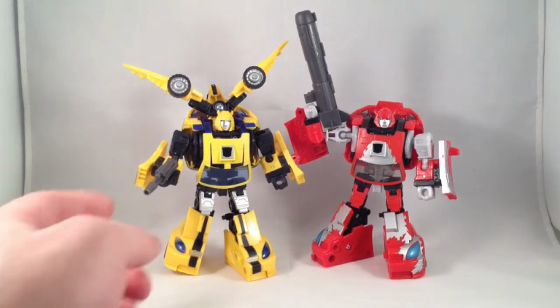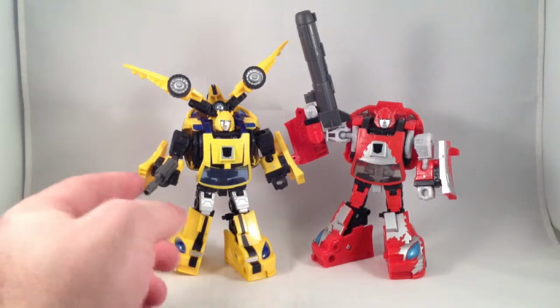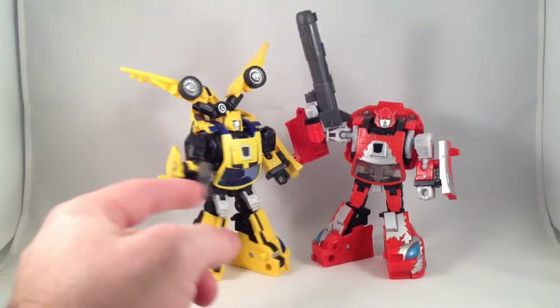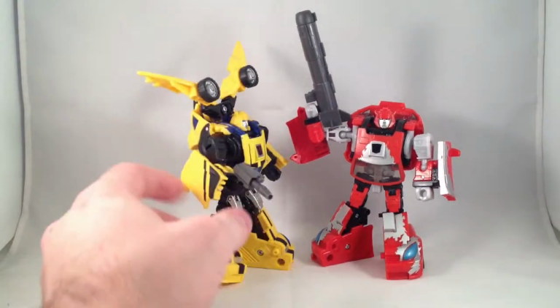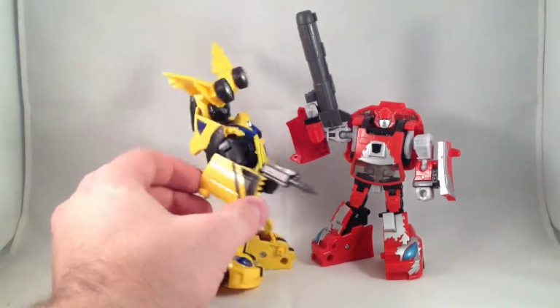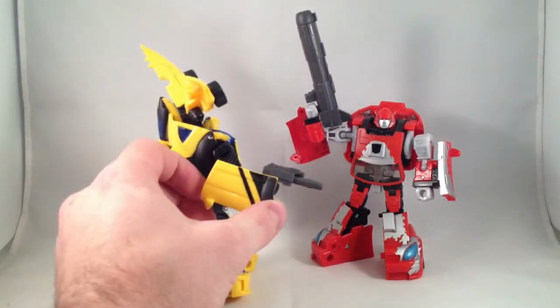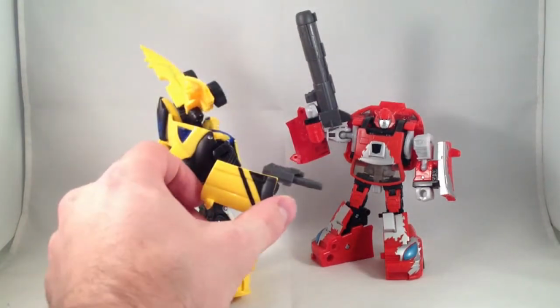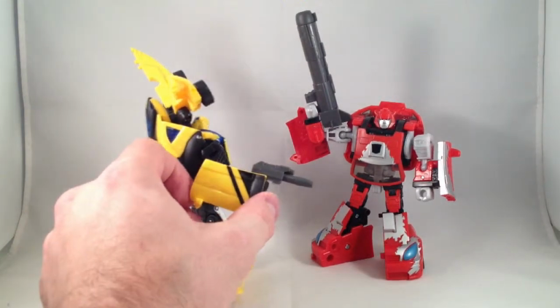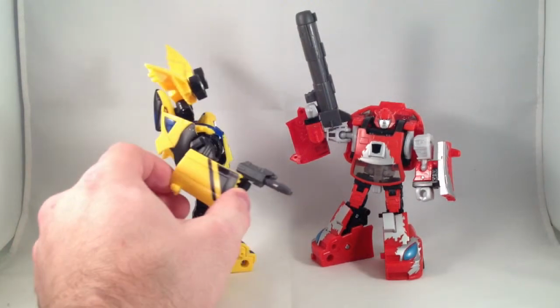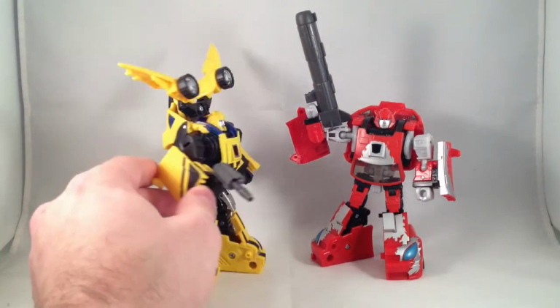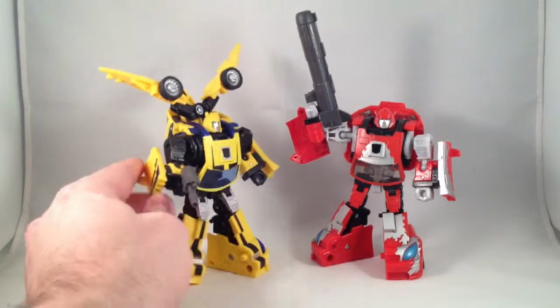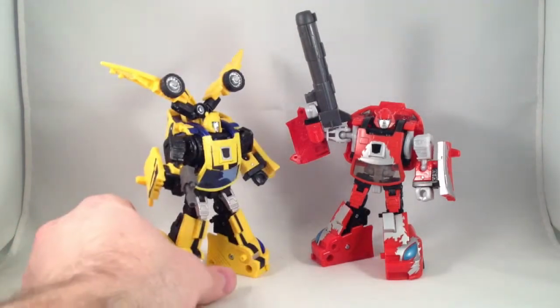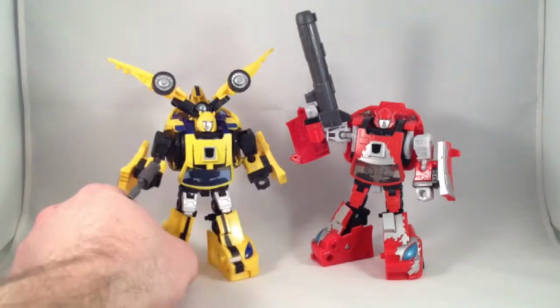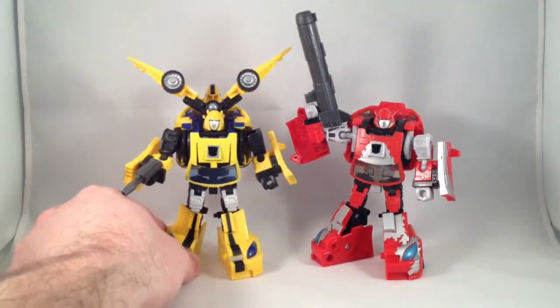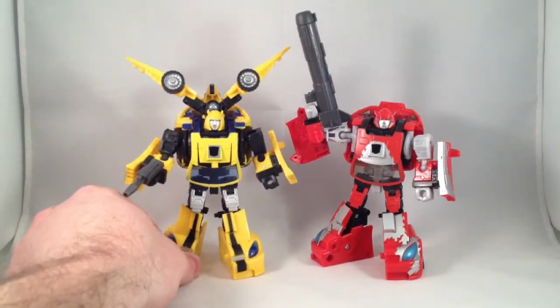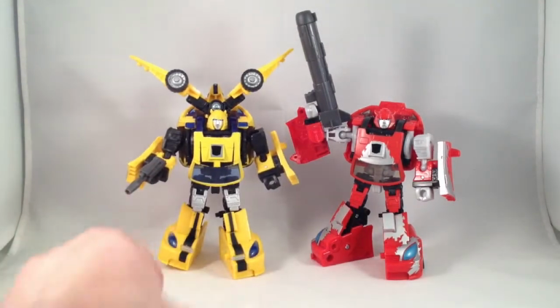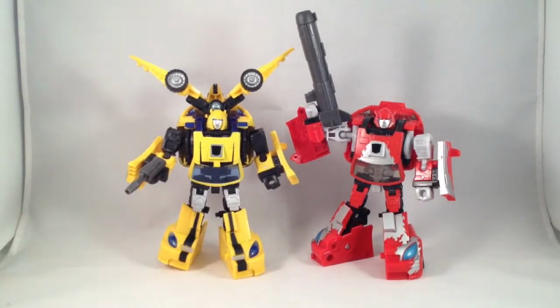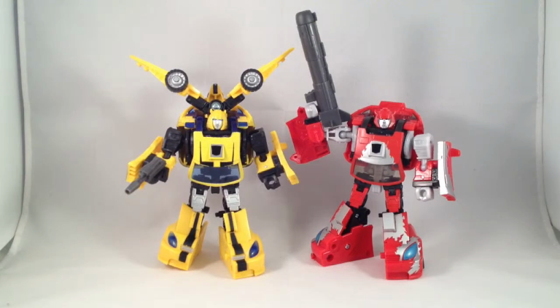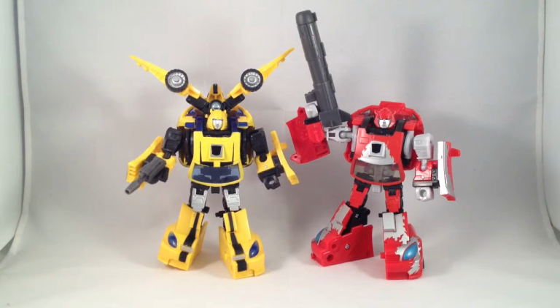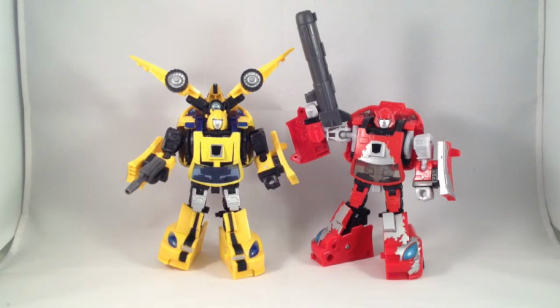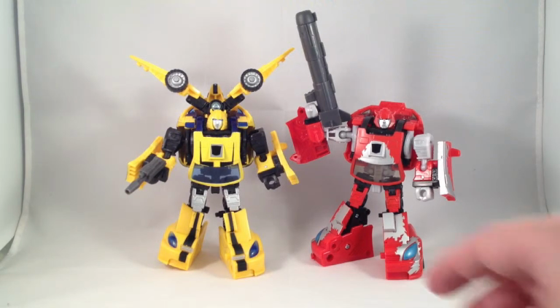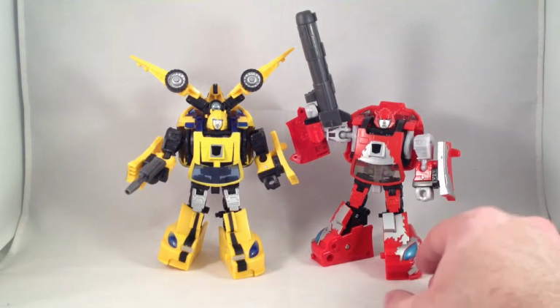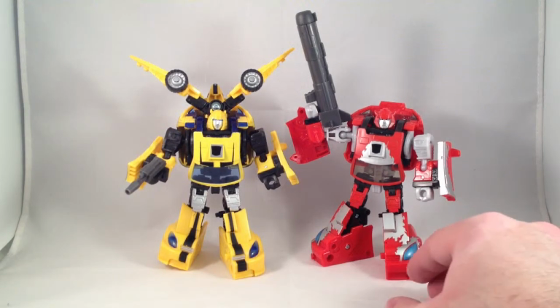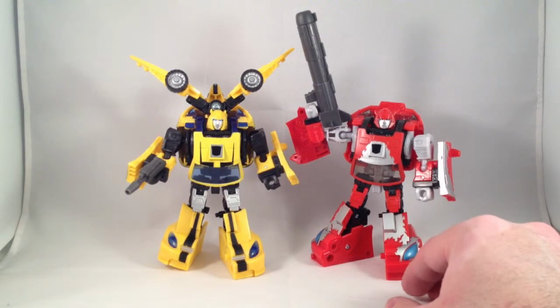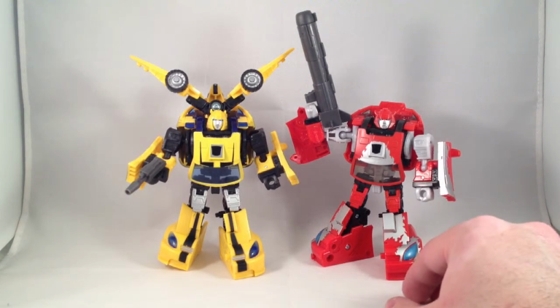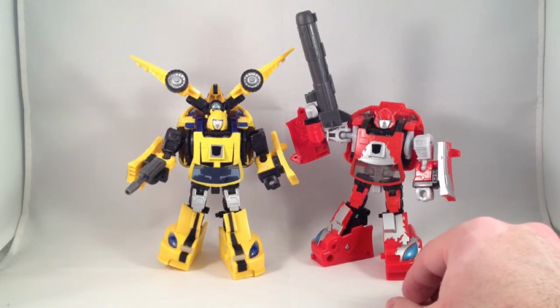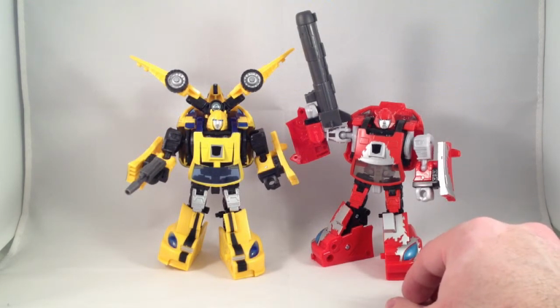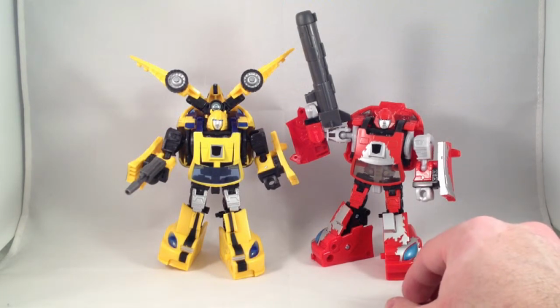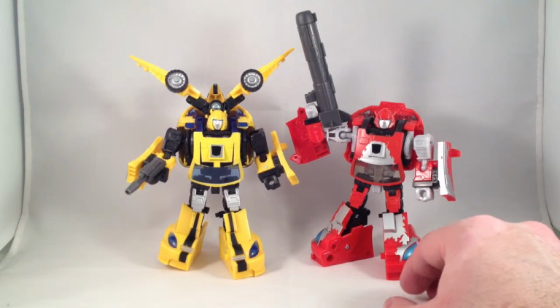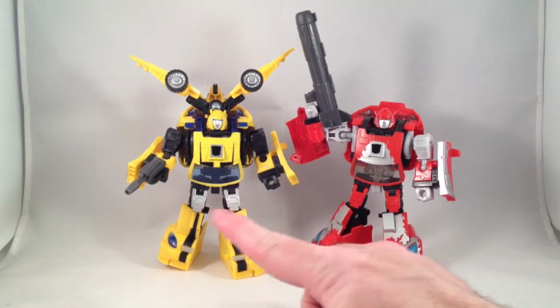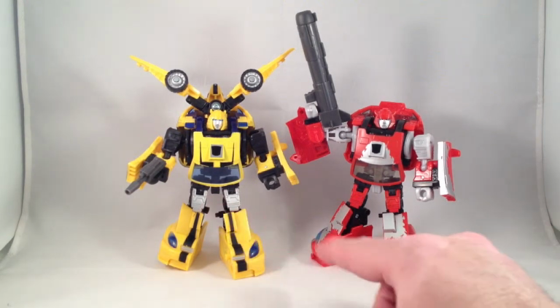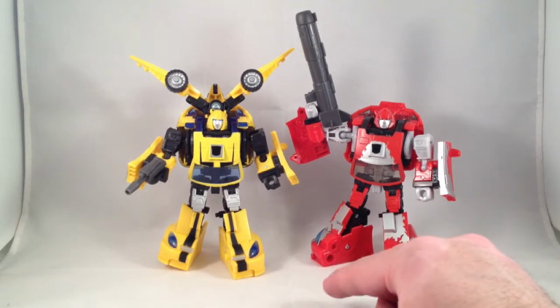It comes with a puny little pistol for Bumblebee. Good, I like it. At this point I think I have four sets that give Bumblebee a pistol because Hasbro didn't. But I like this one quite a bit.